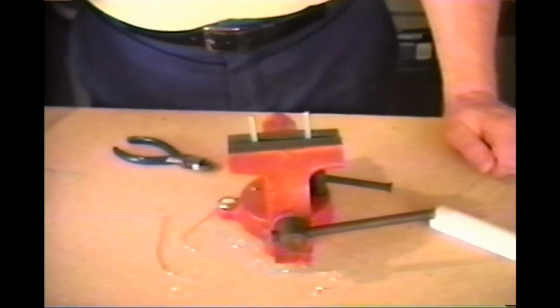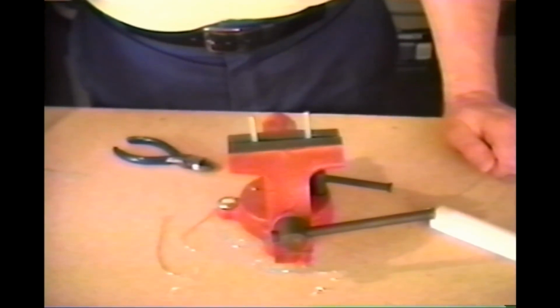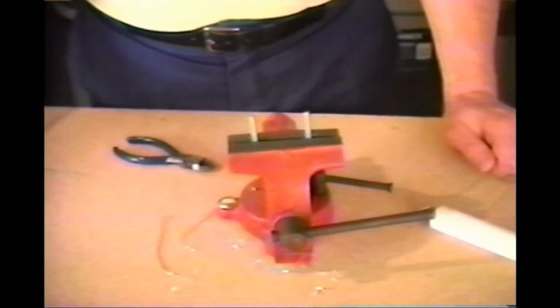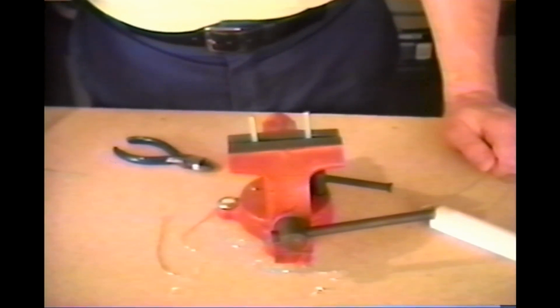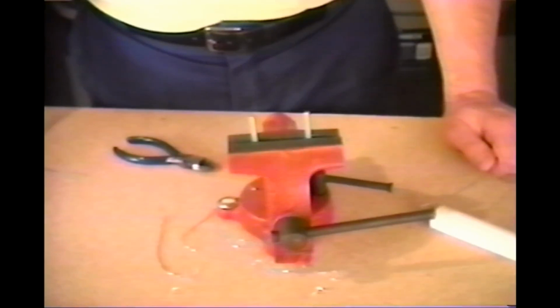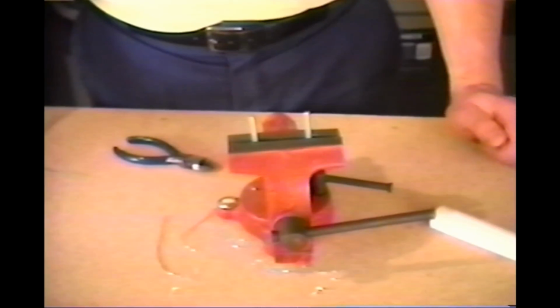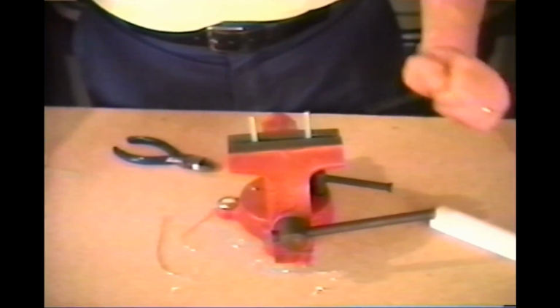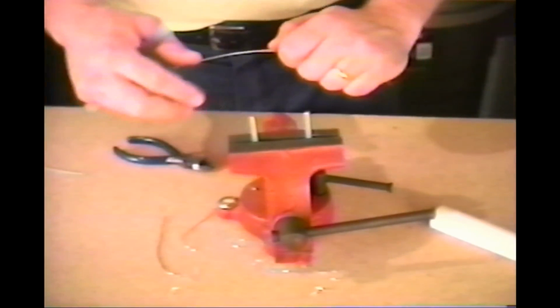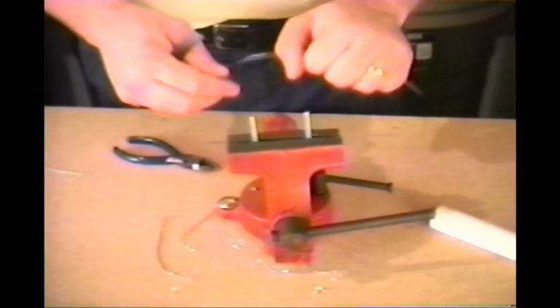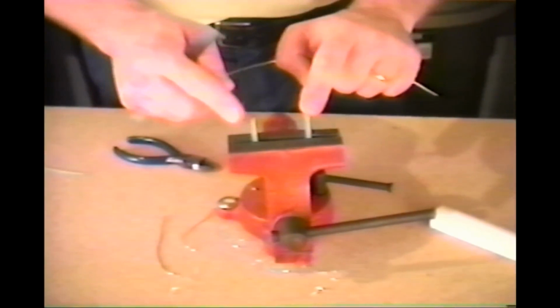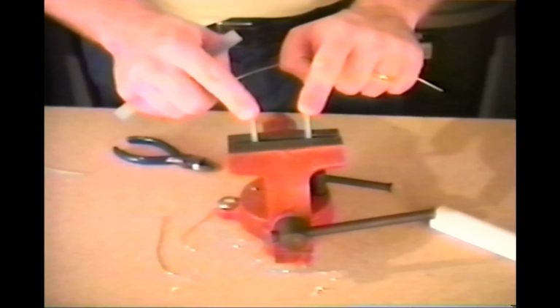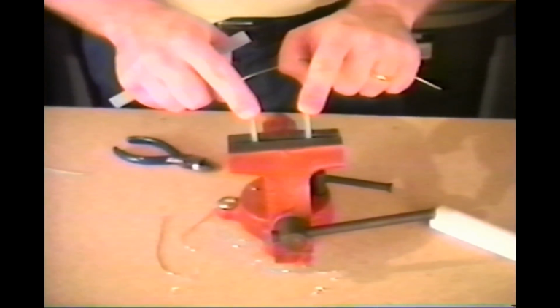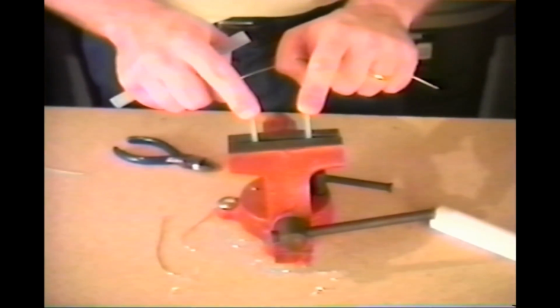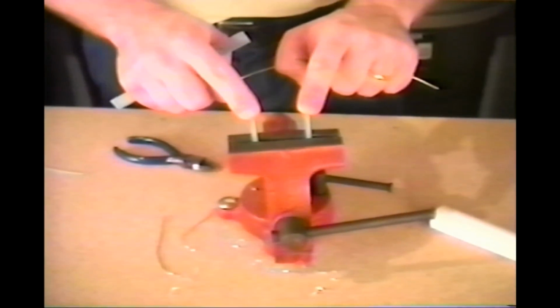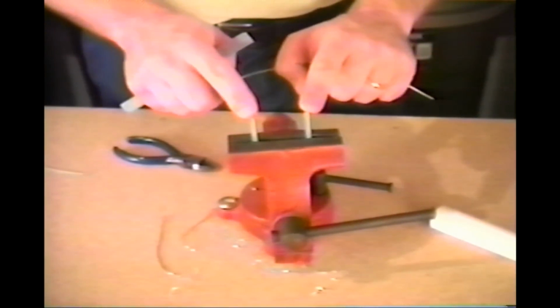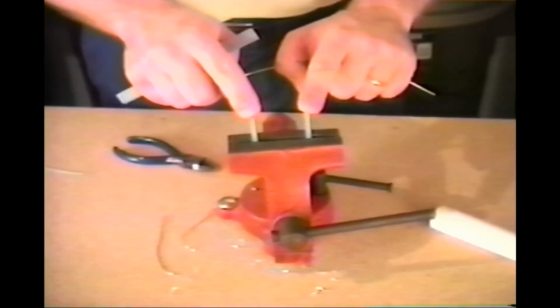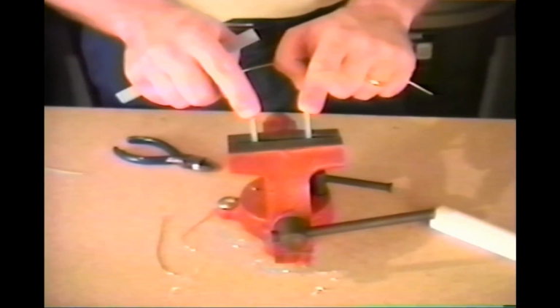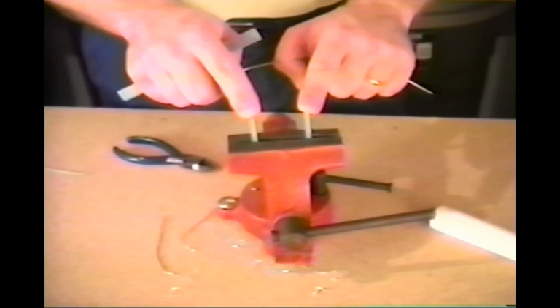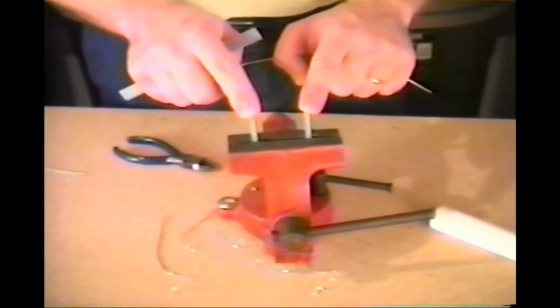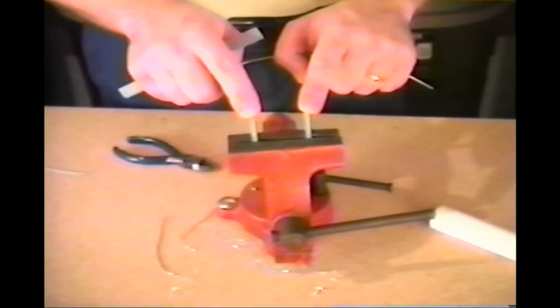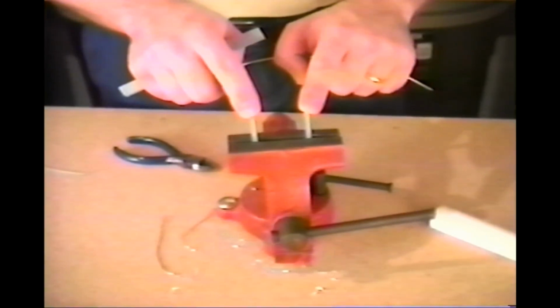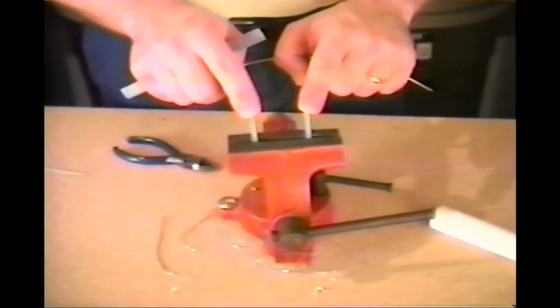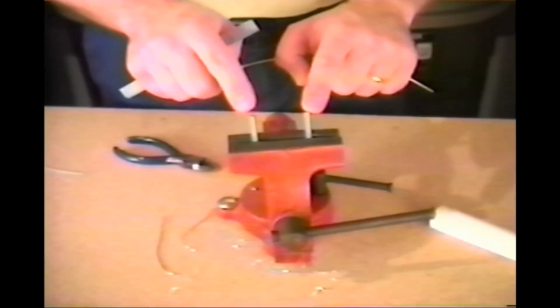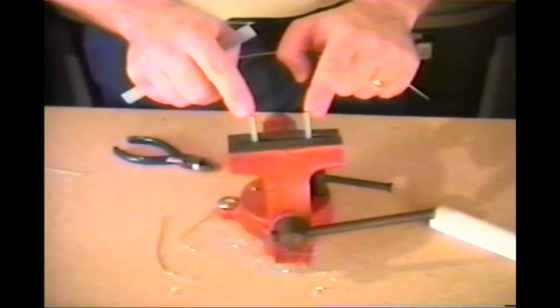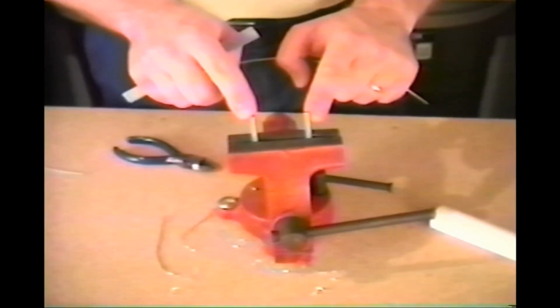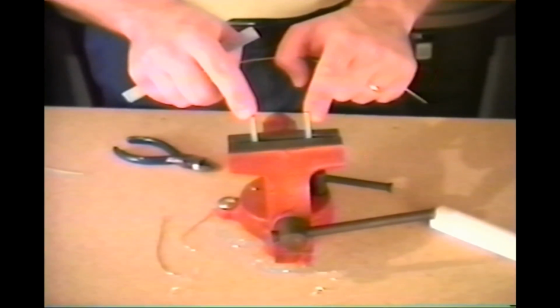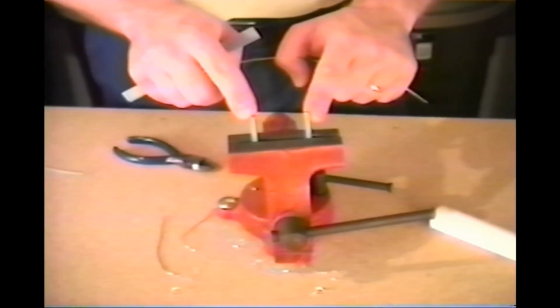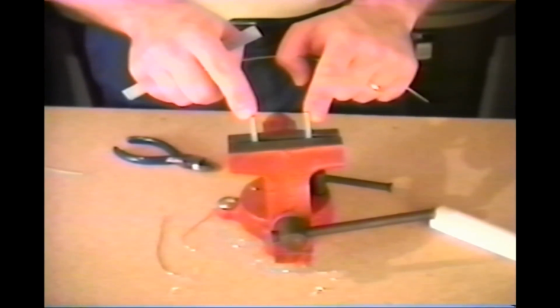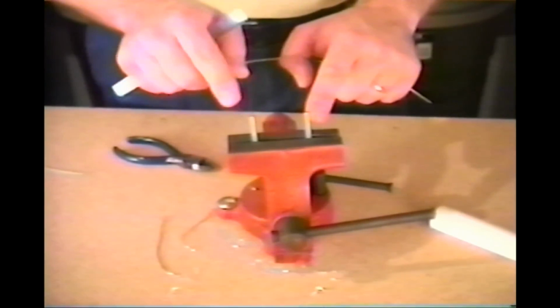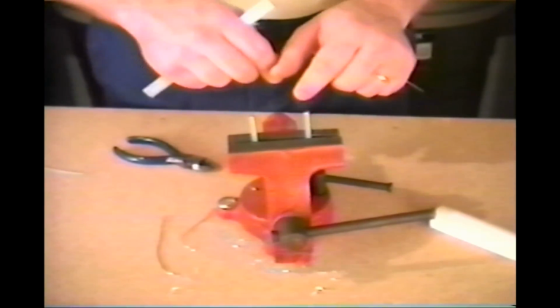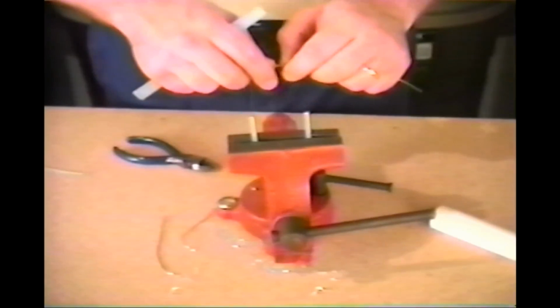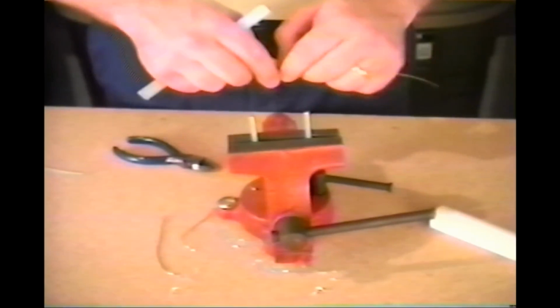You can also bend wire around other pieces of wire or small pieces of threaded rod. Here, we want to create a piece of bent wire with a loop at each end with an inch and three-quarters between loops.